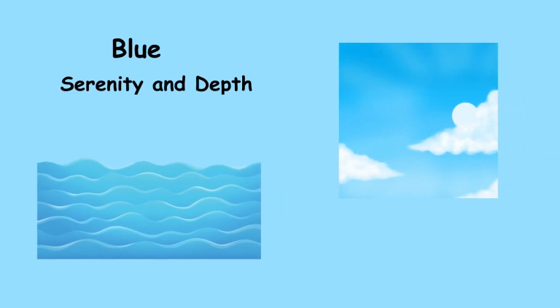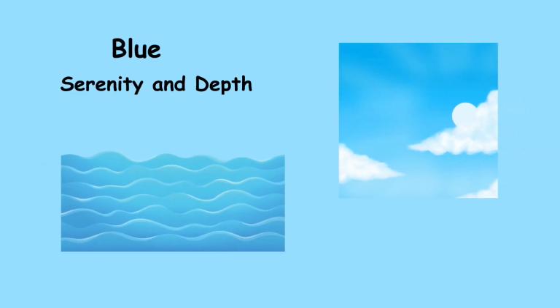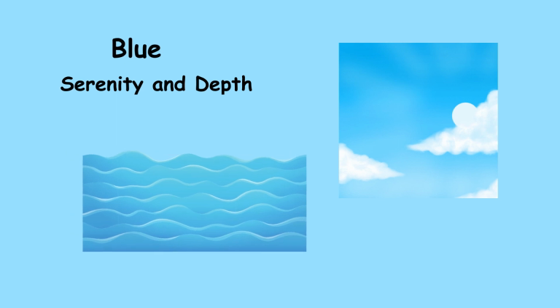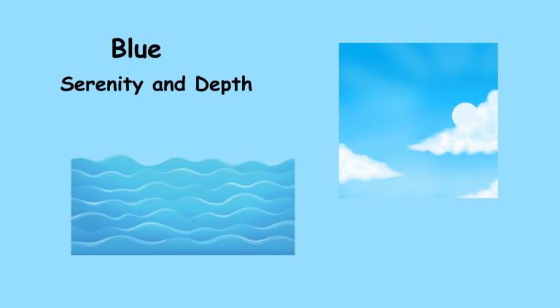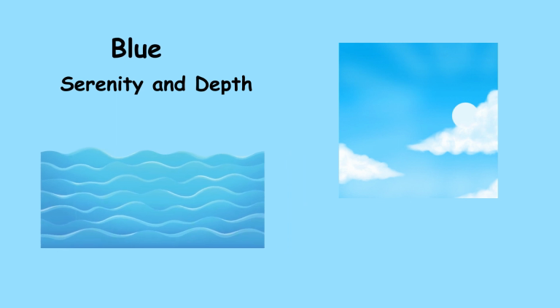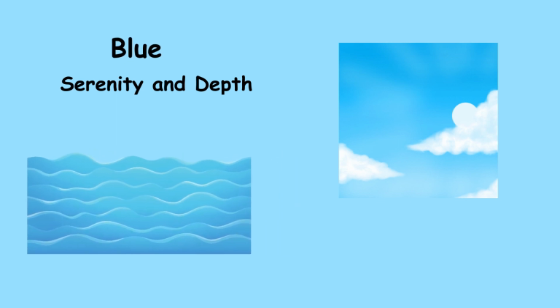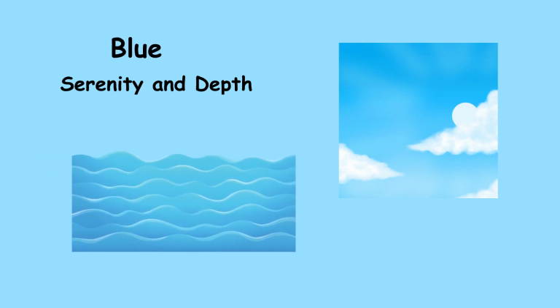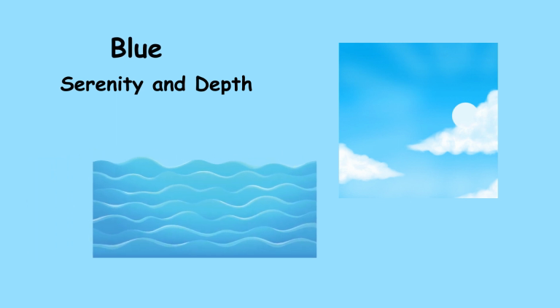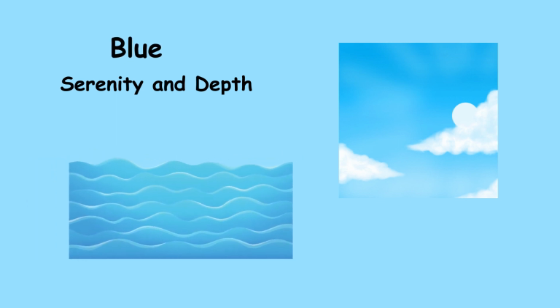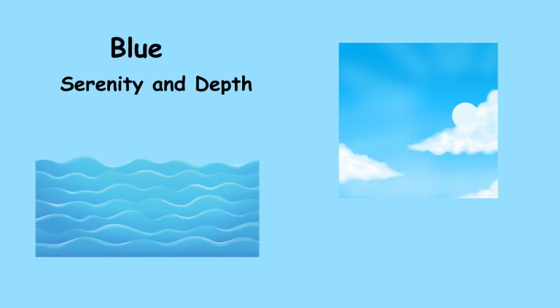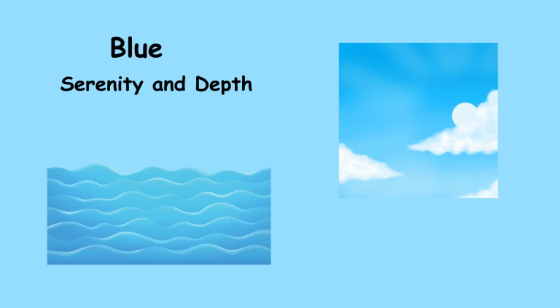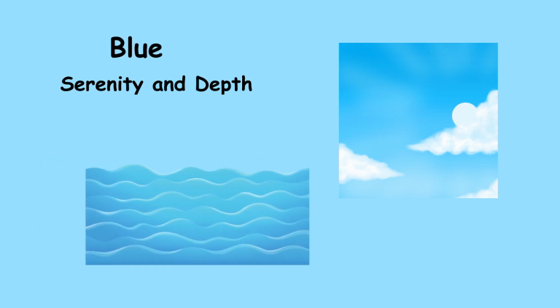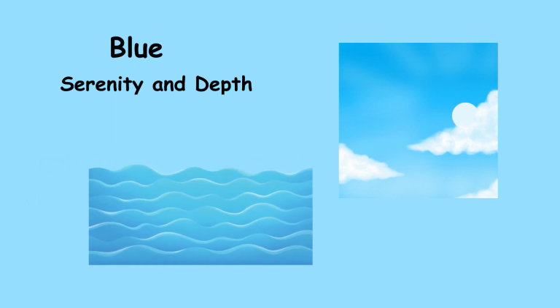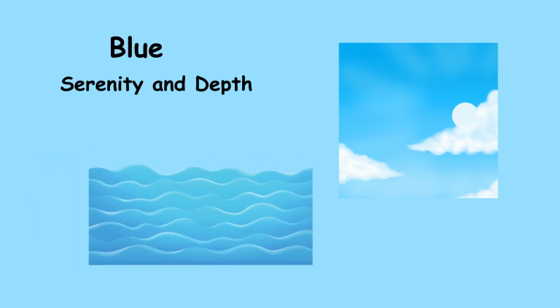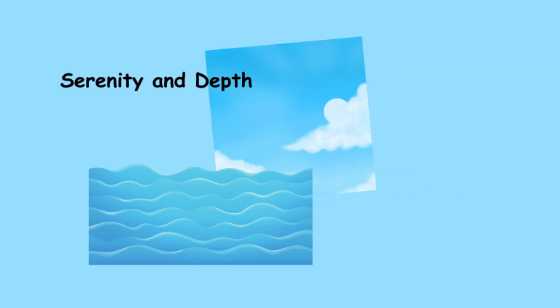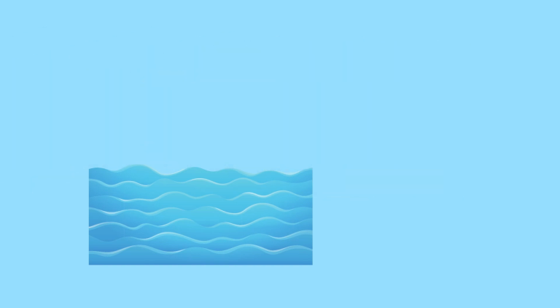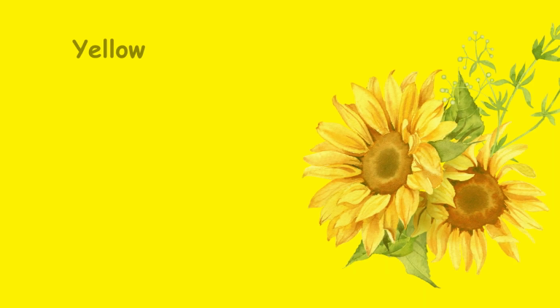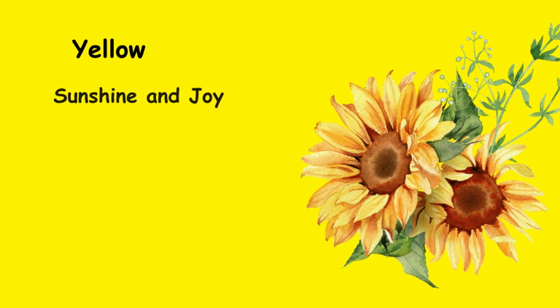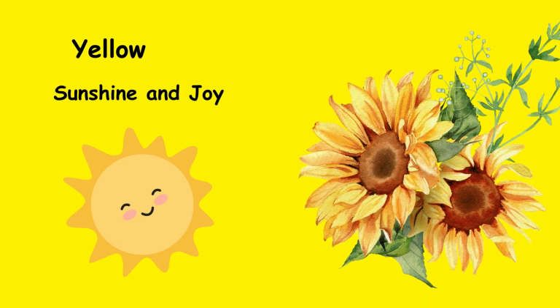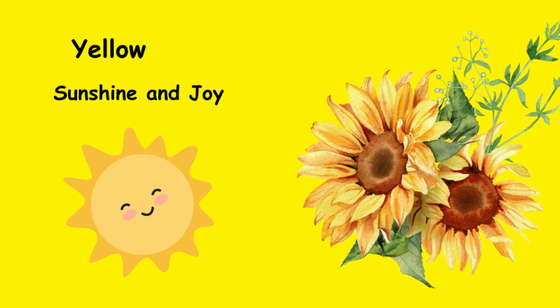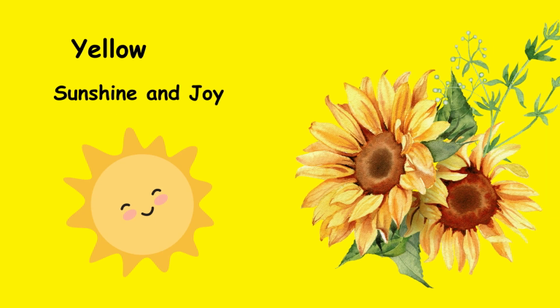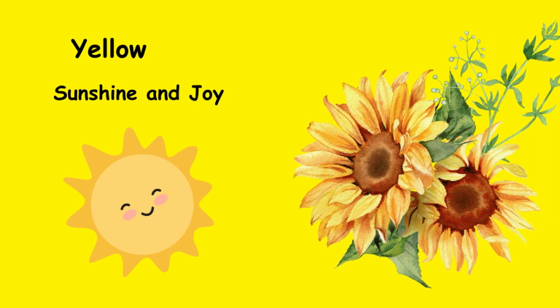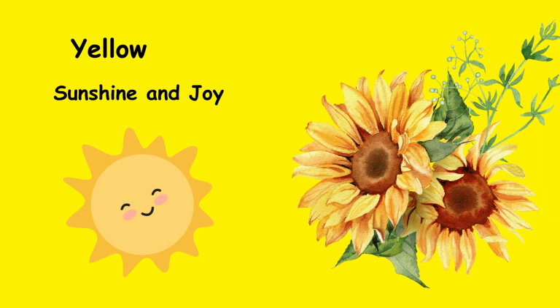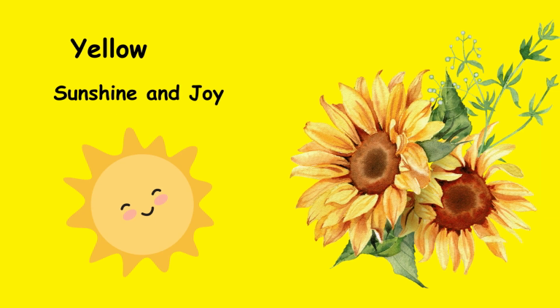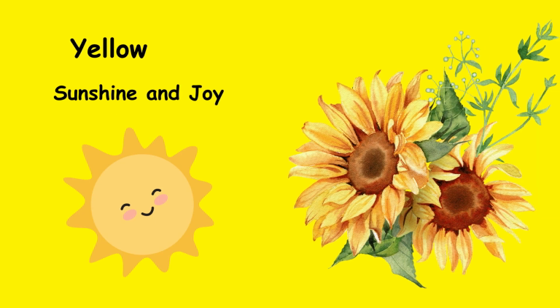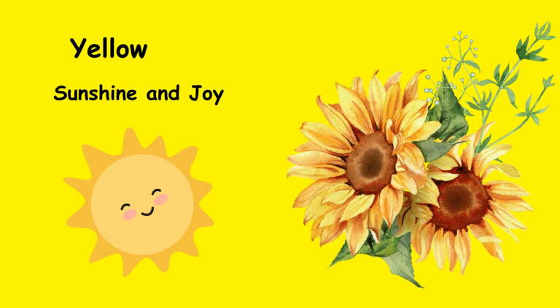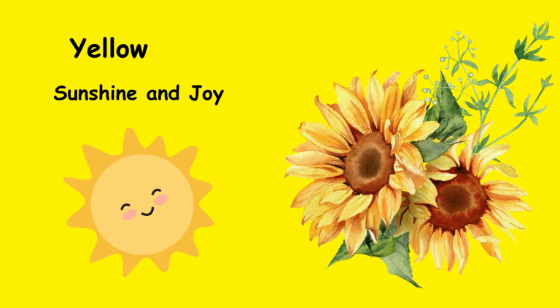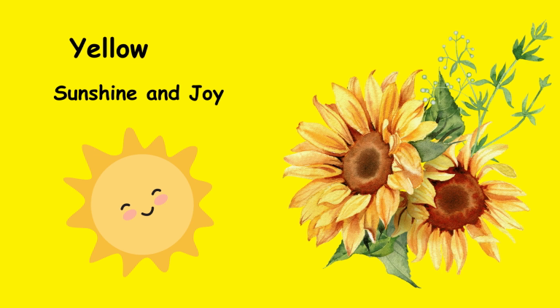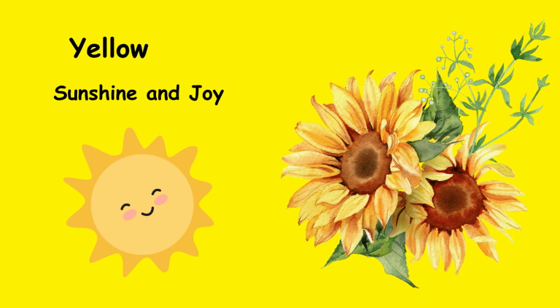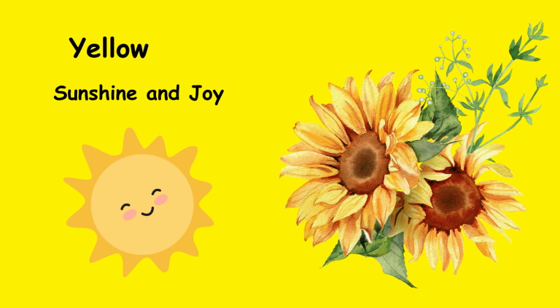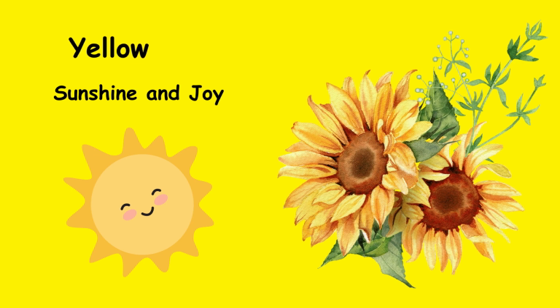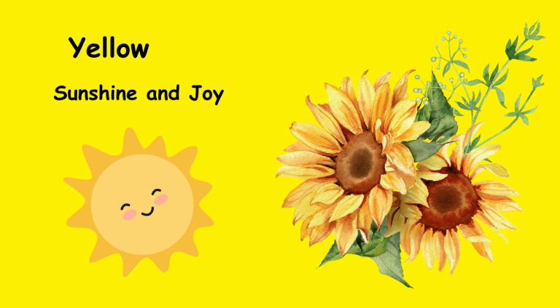Blue brings a sense of calmness and depth, much like the vast sky and endless ocean that it represents. Yellow radiates sunshine and joy, spreading warmth and happiness wherever it appears.